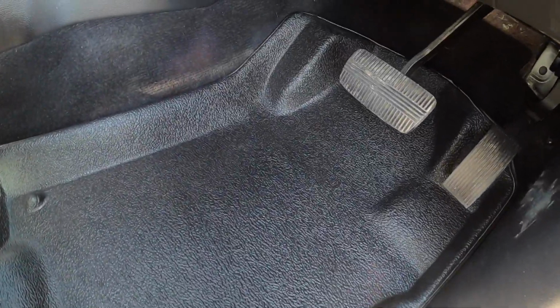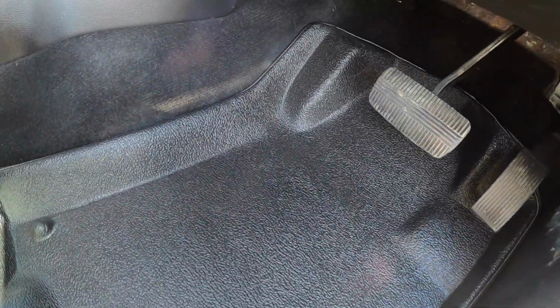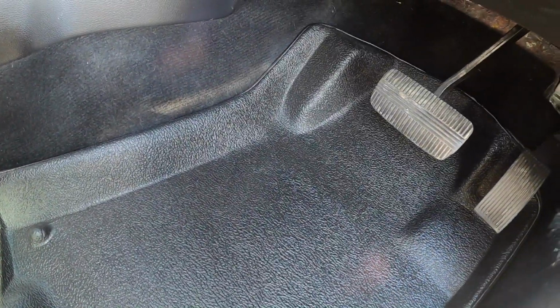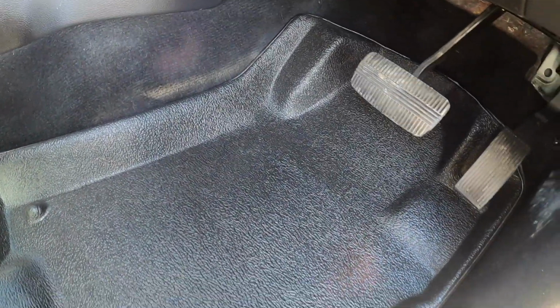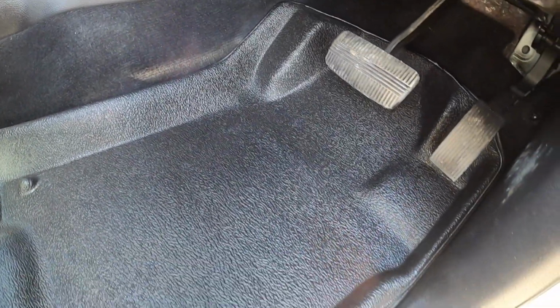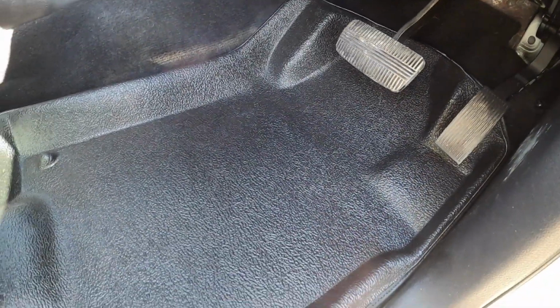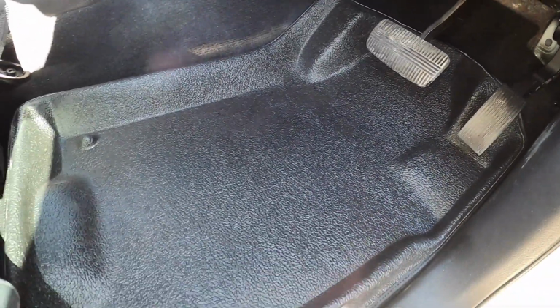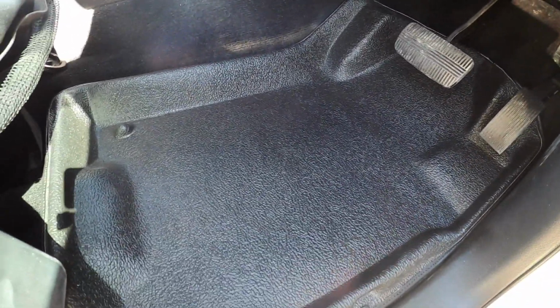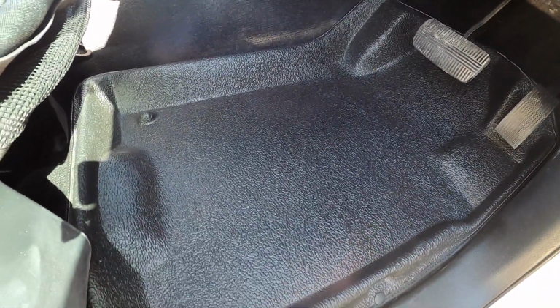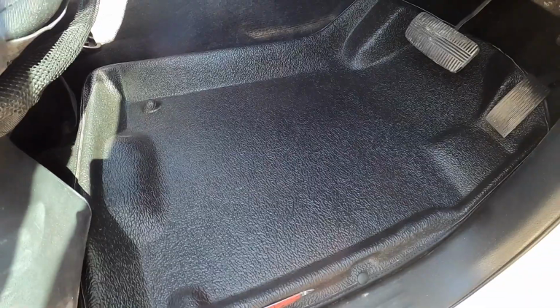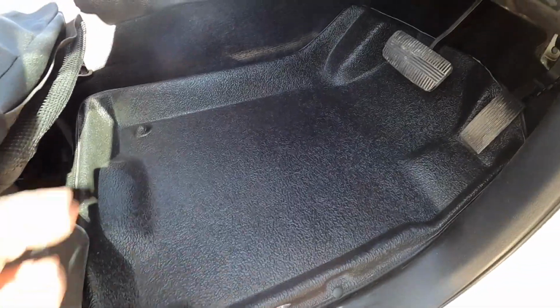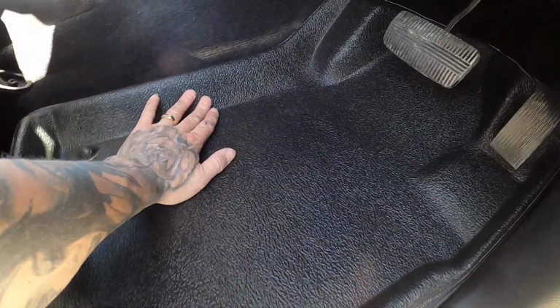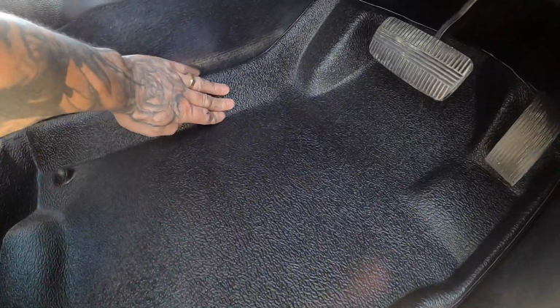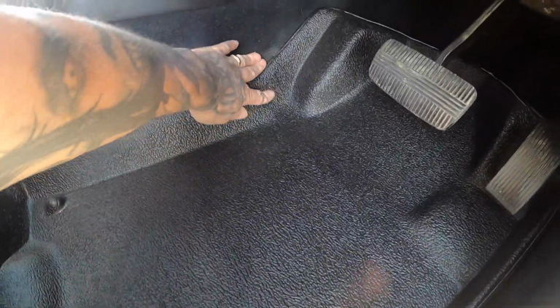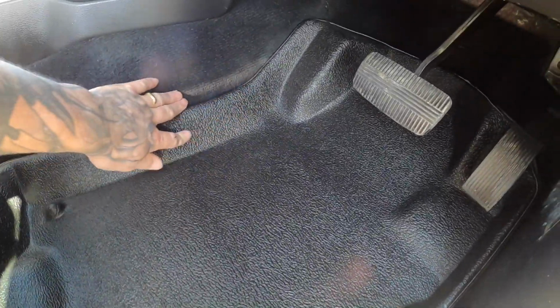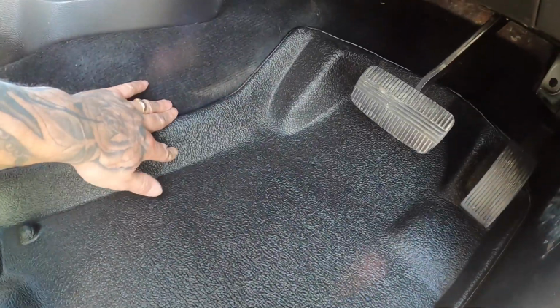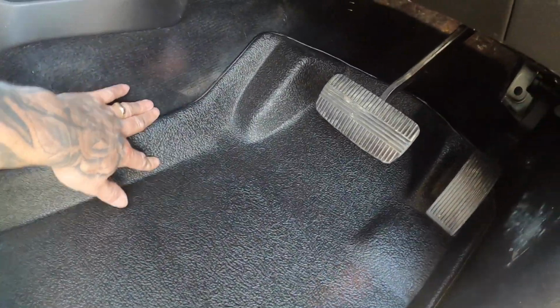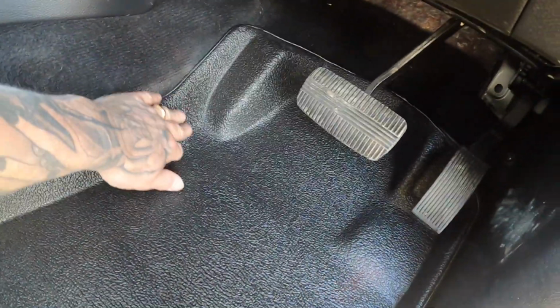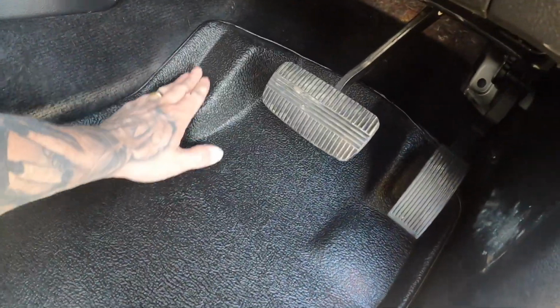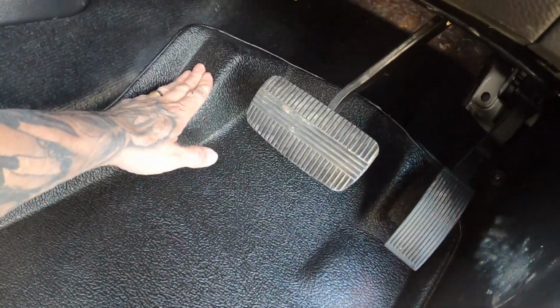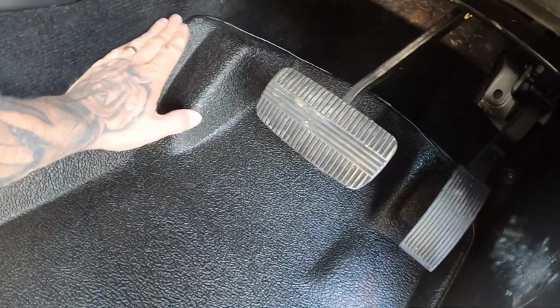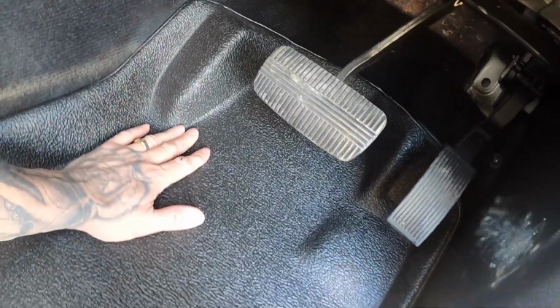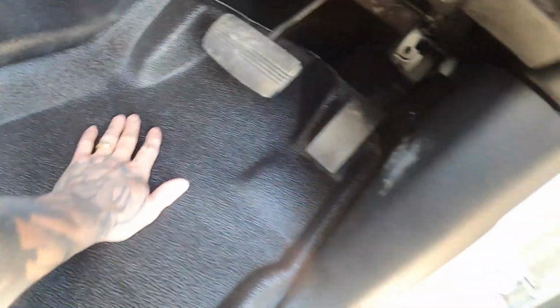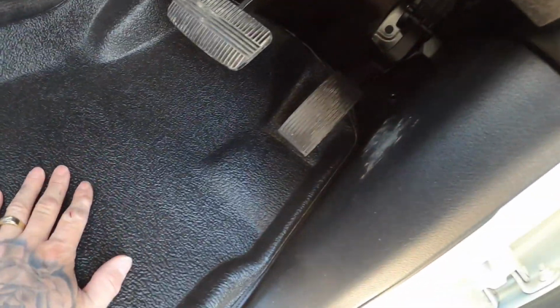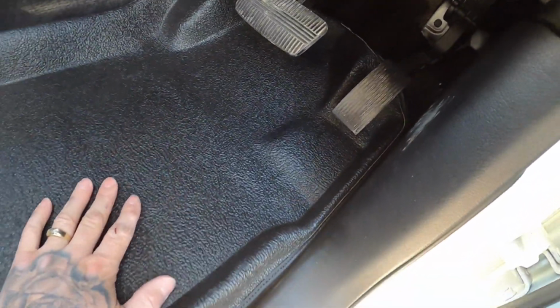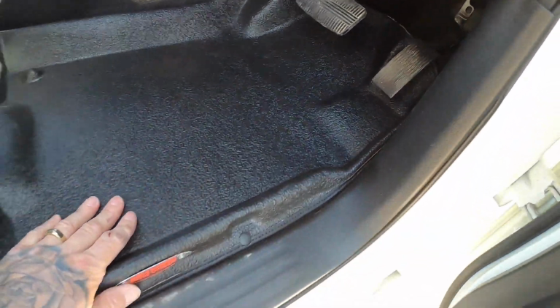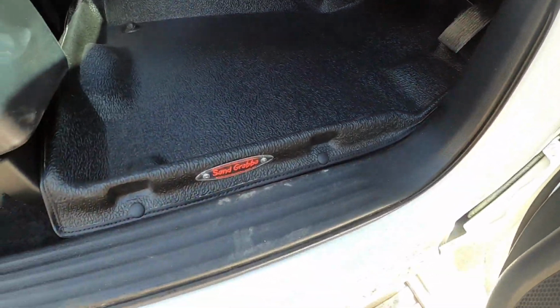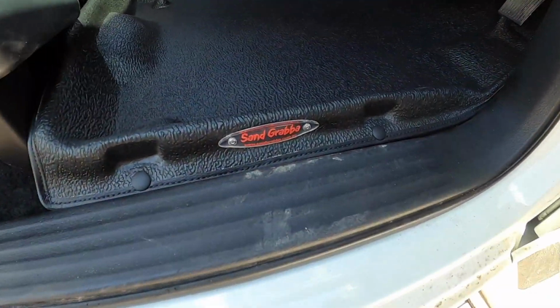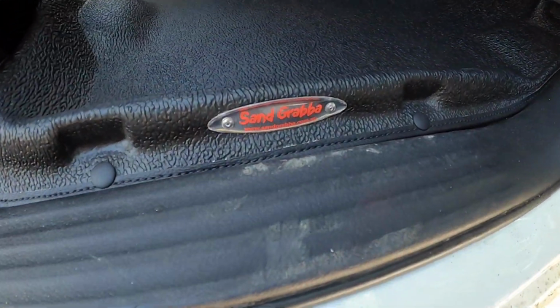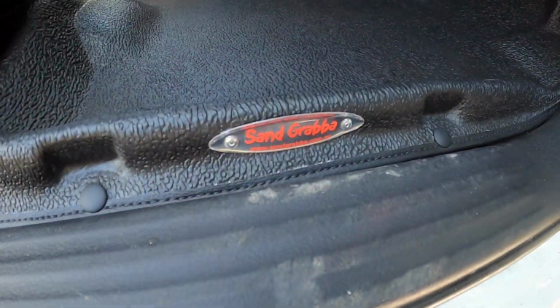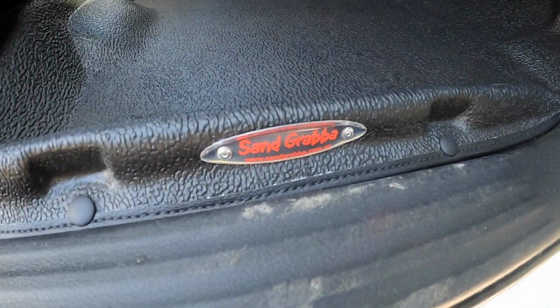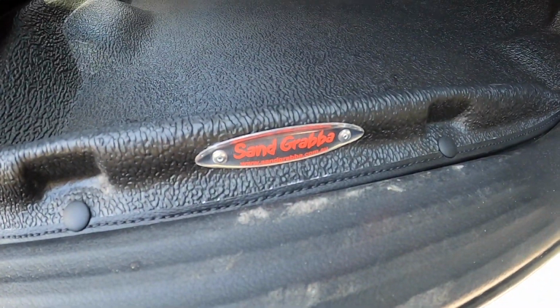Look at that — how much better is that? A little bit more protection on the carpet and the side wall there, especially where you rest your foot. Sand Grabber.